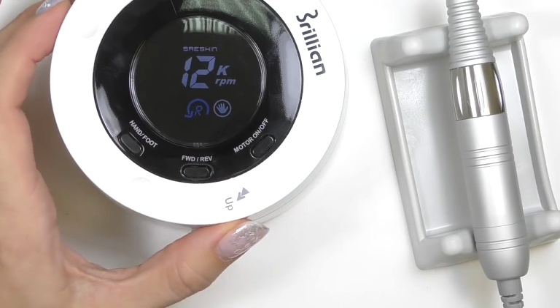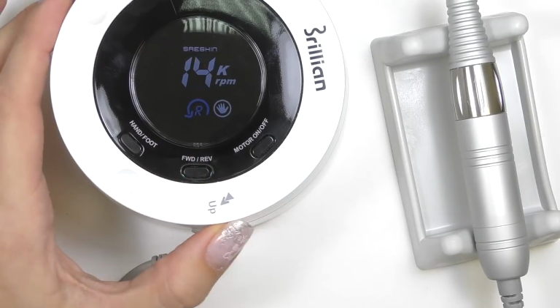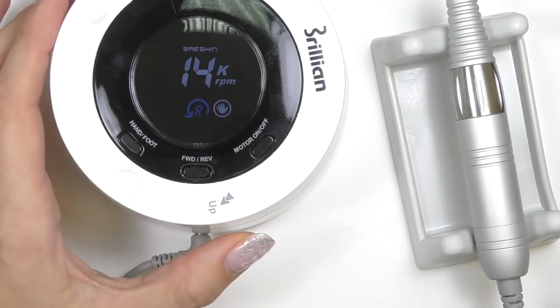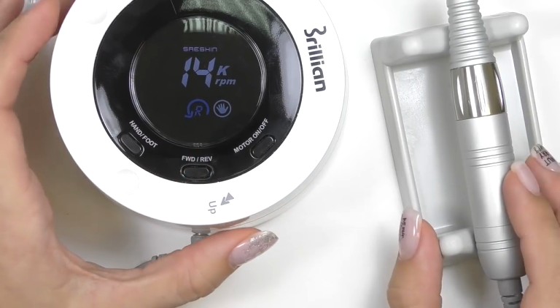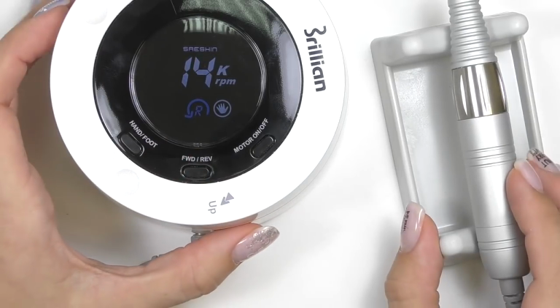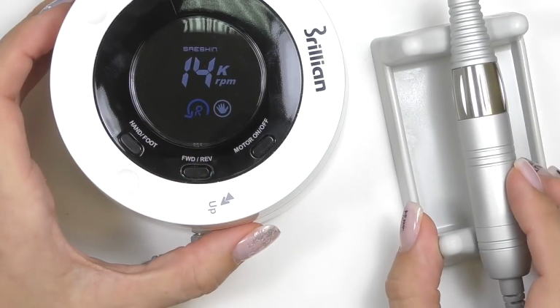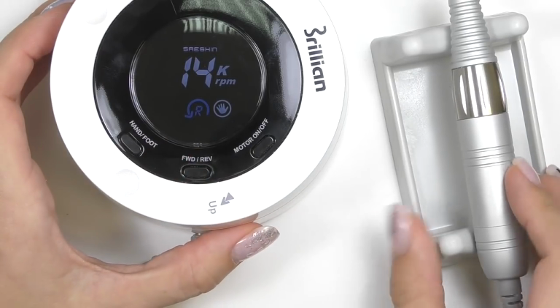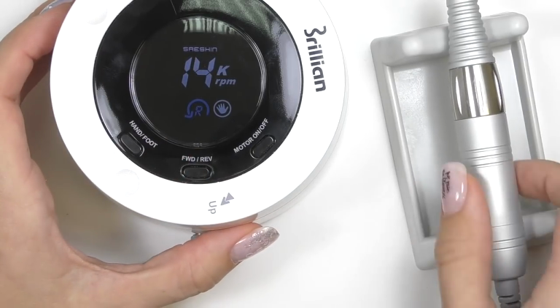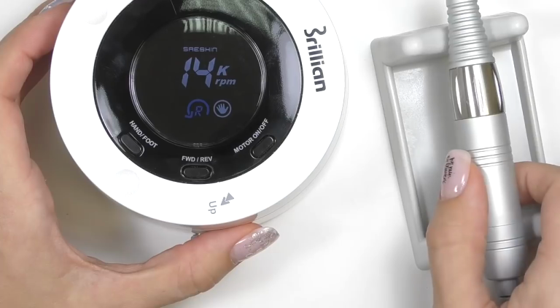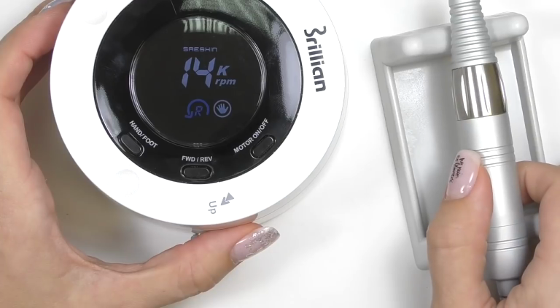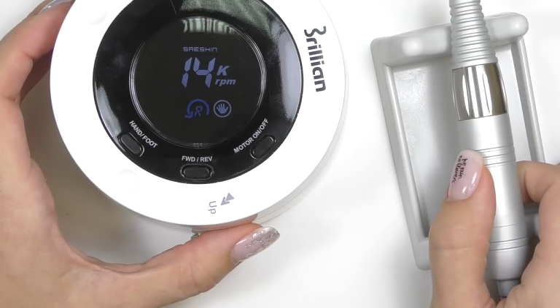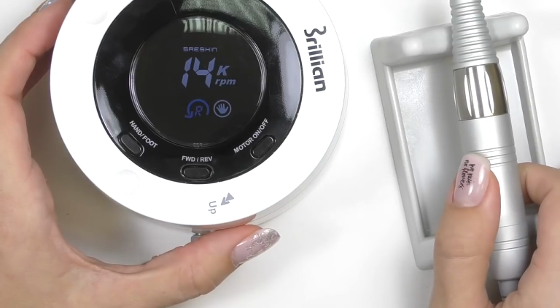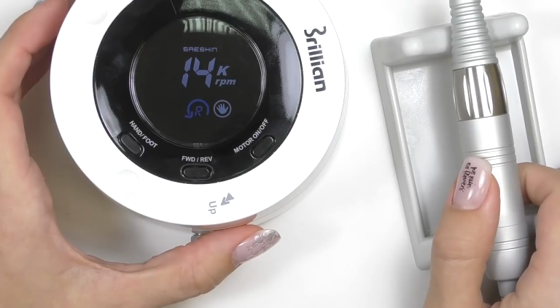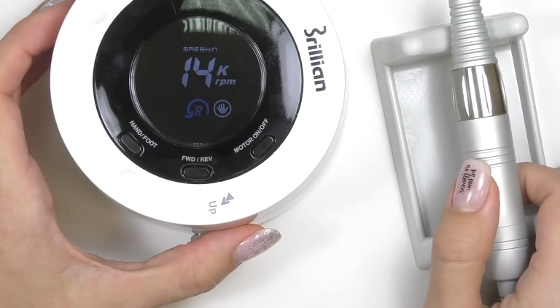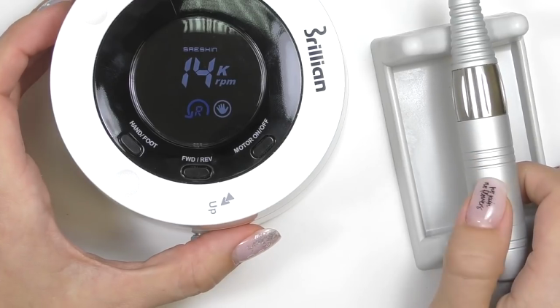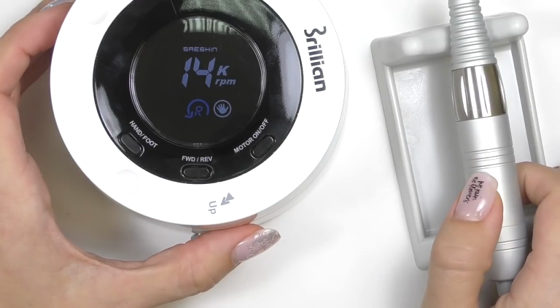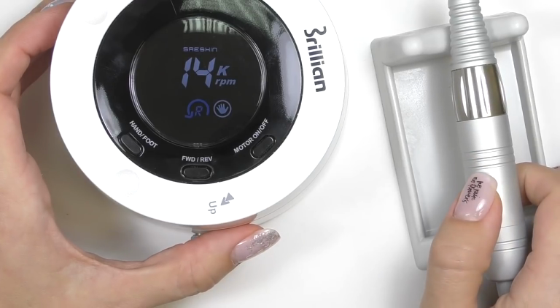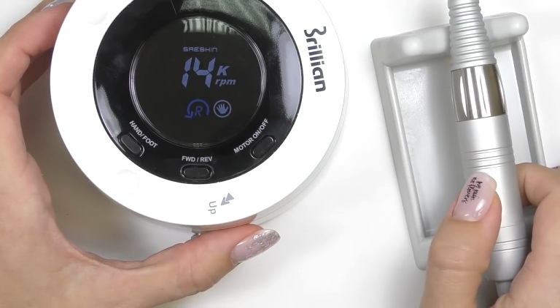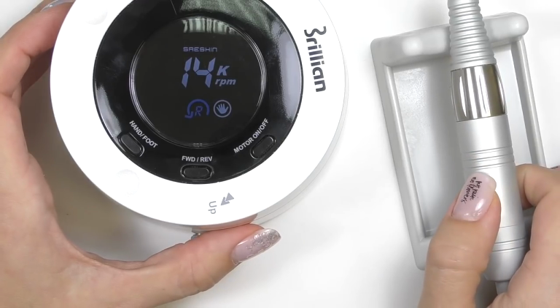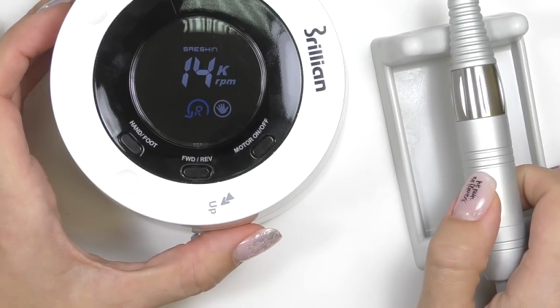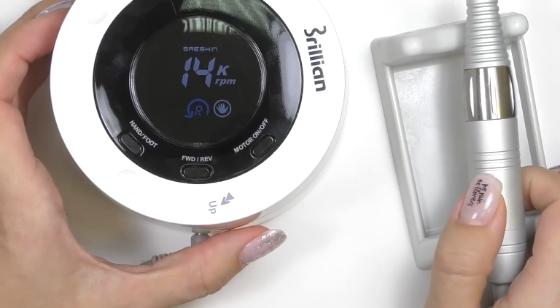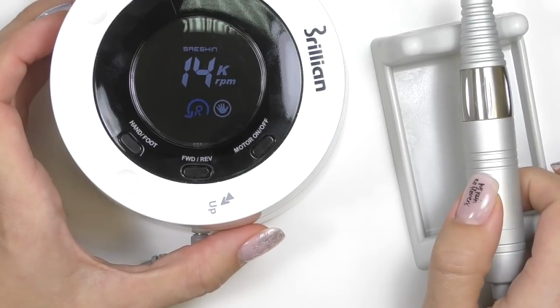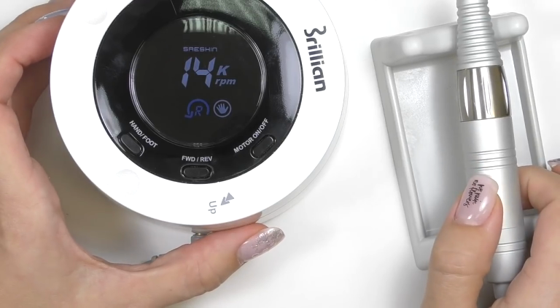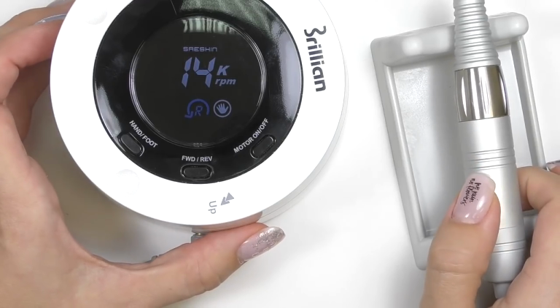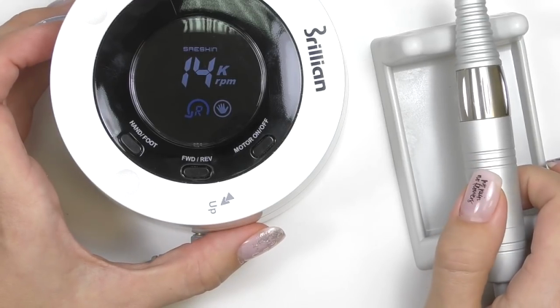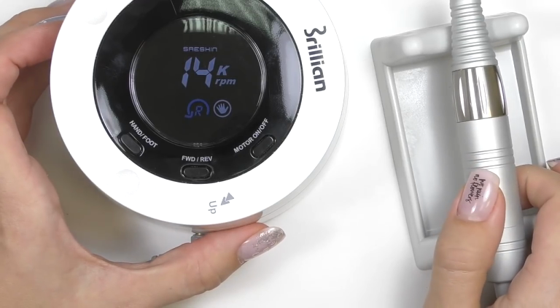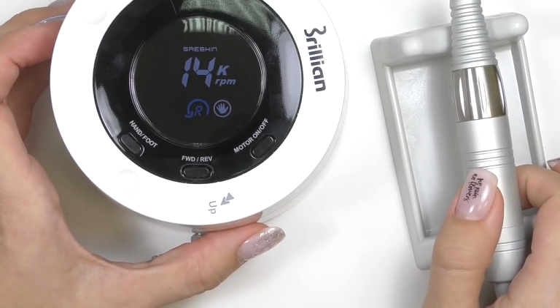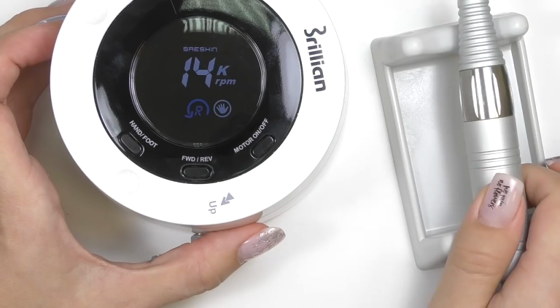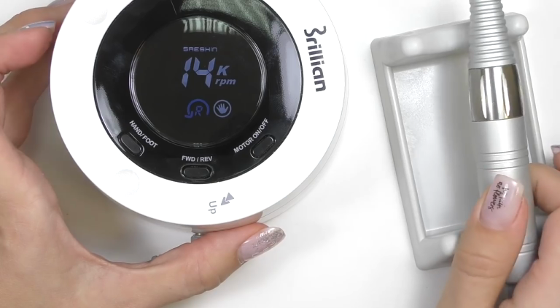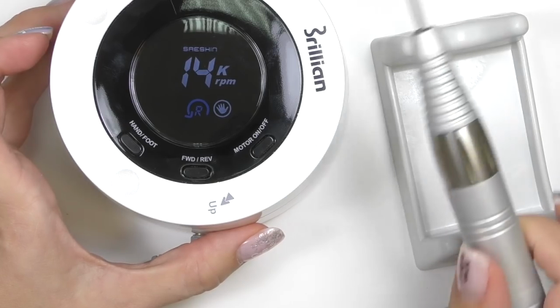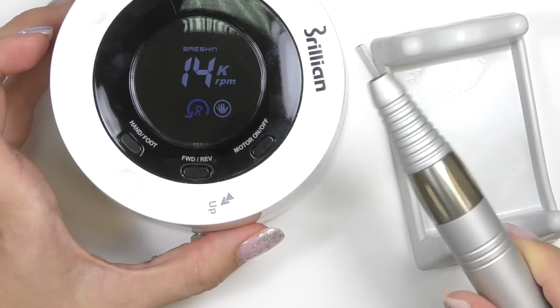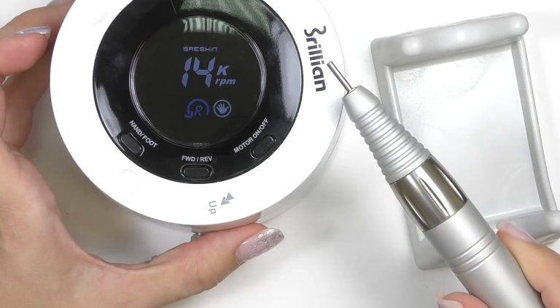Okay, now let's try working with this drill bit. Is it as good and as powerful as it looks, or just a stylish toy? Let's find out!